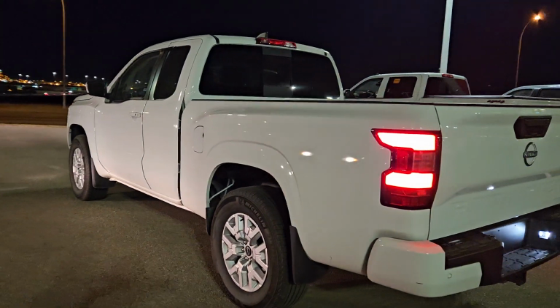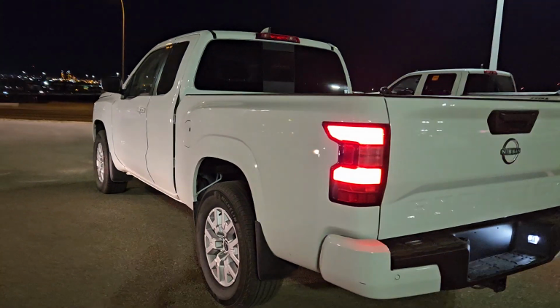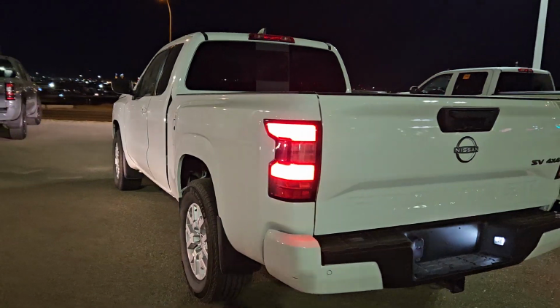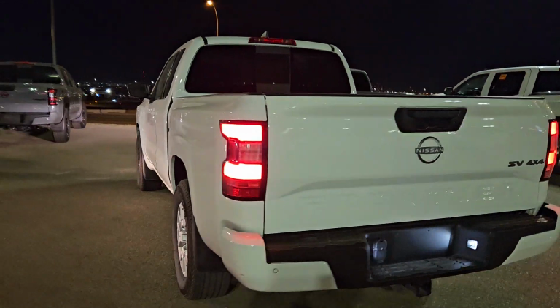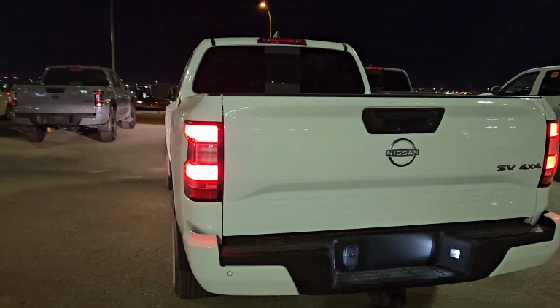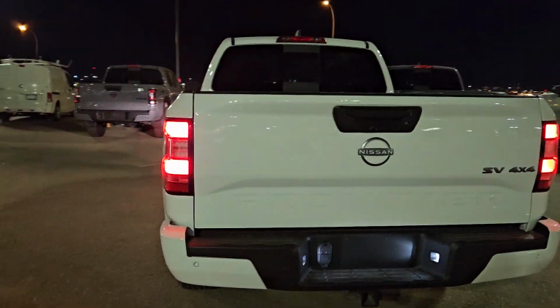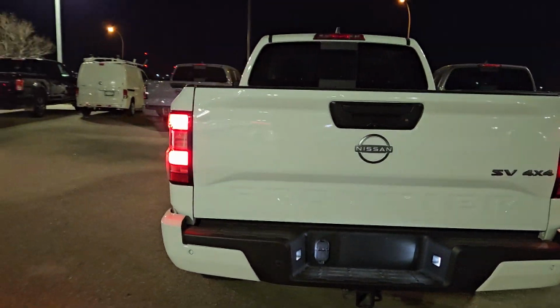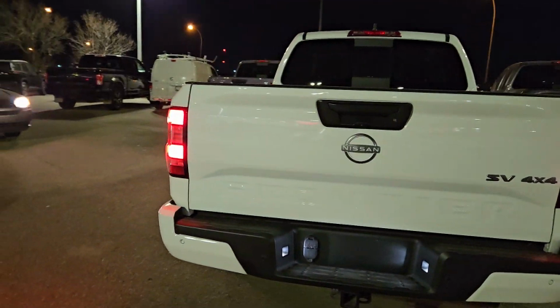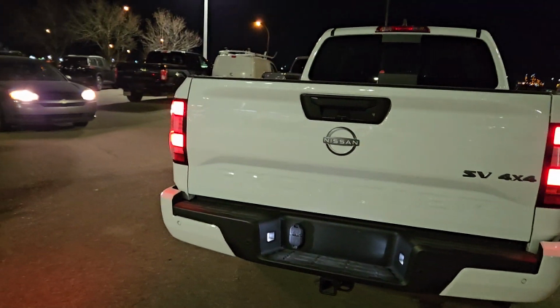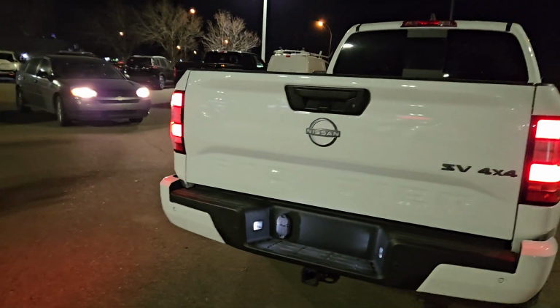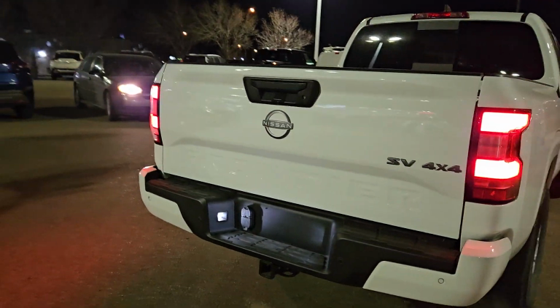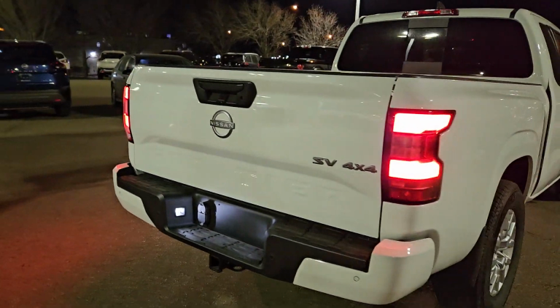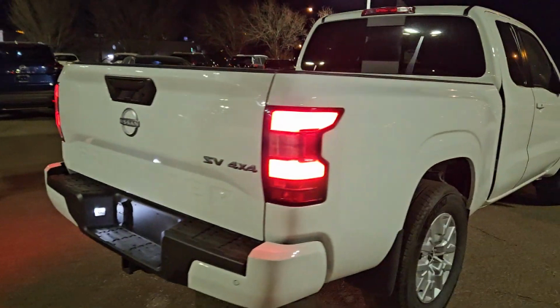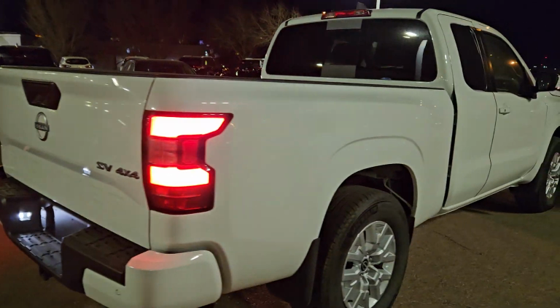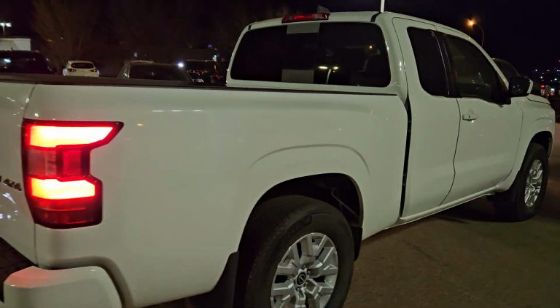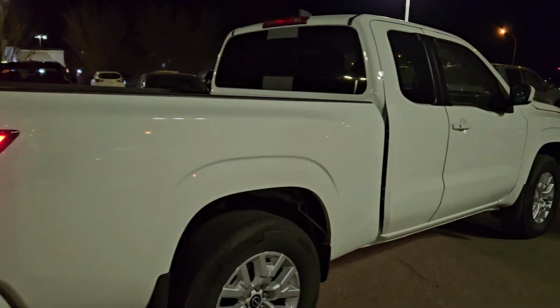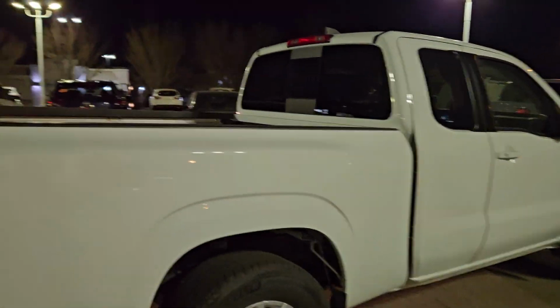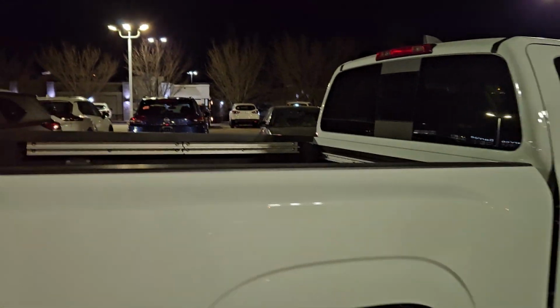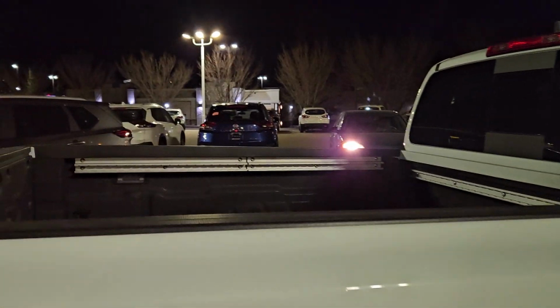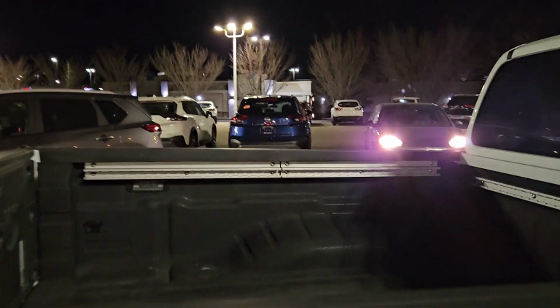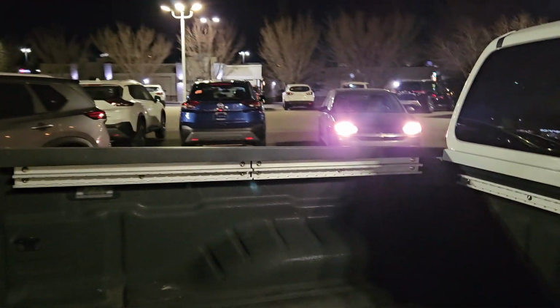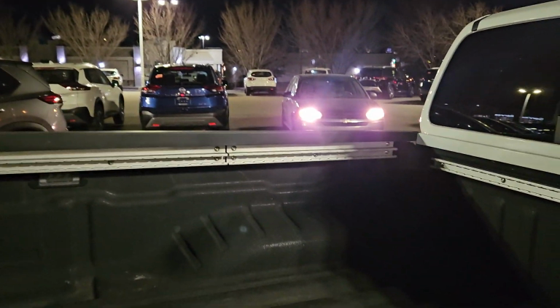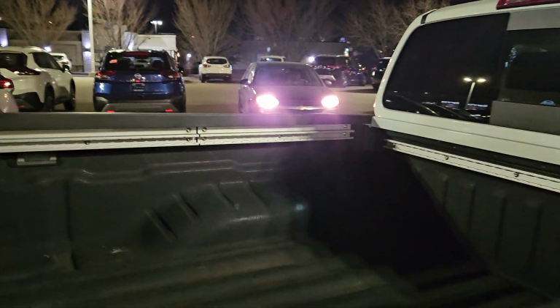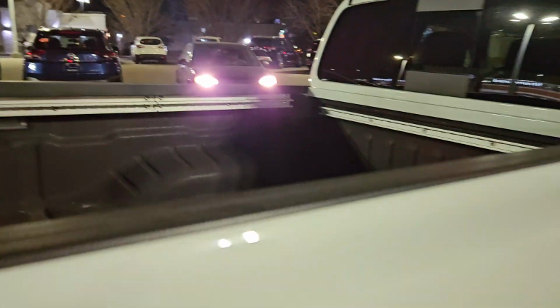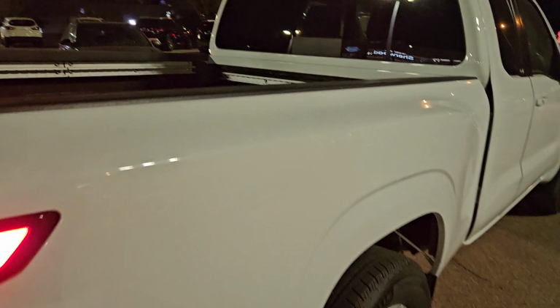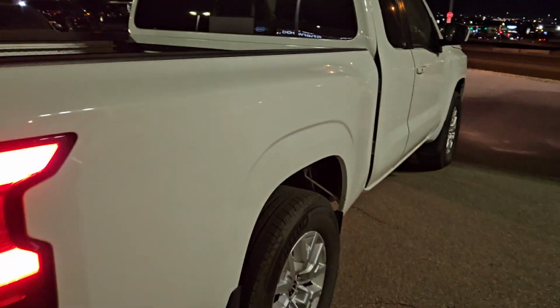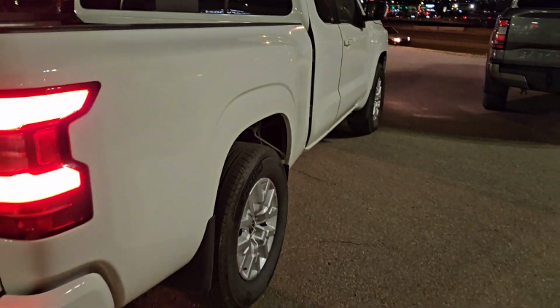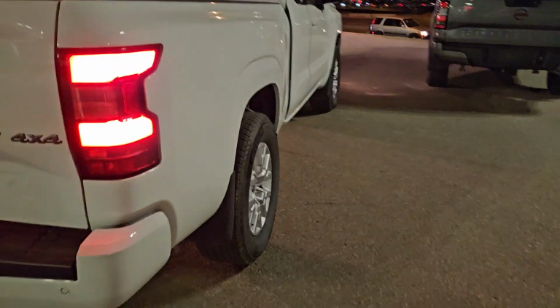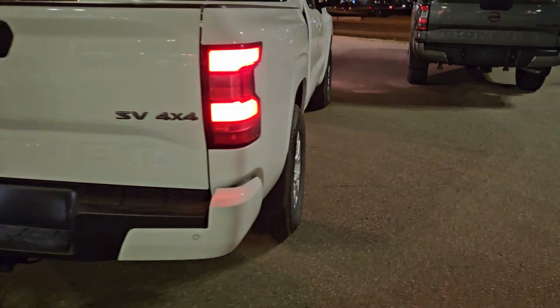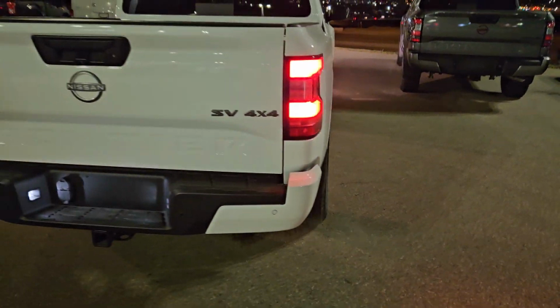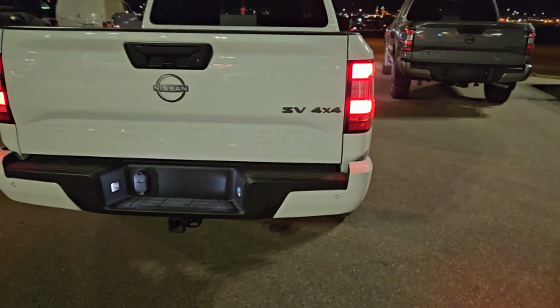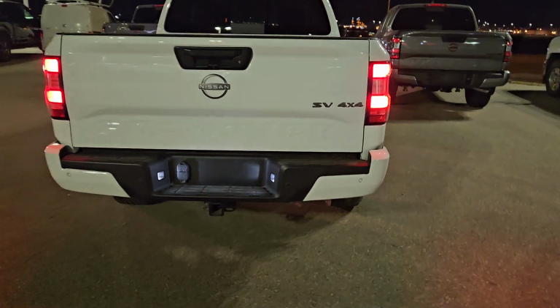Really nice shaped truck, only 22,000 kilometers. It's got the tow package already on it, sprayed-in box liner, Utilitrack system — and I'm moving to the side to show you a bit more options.